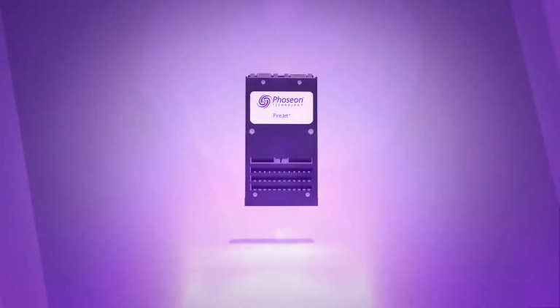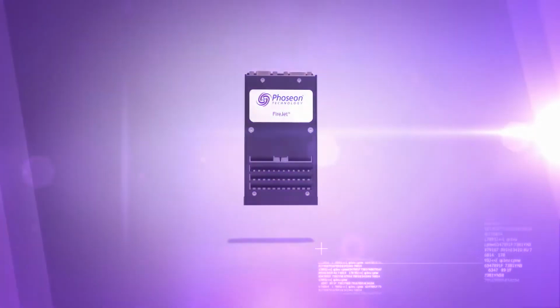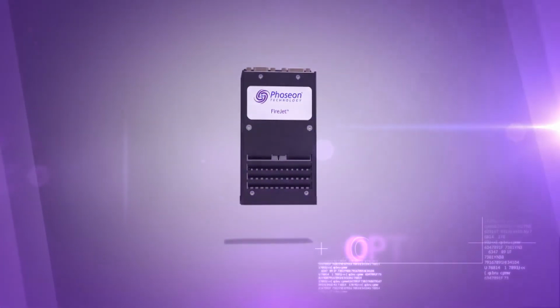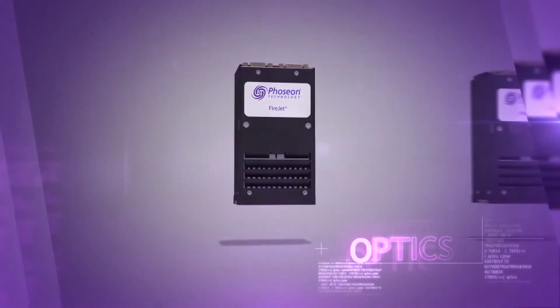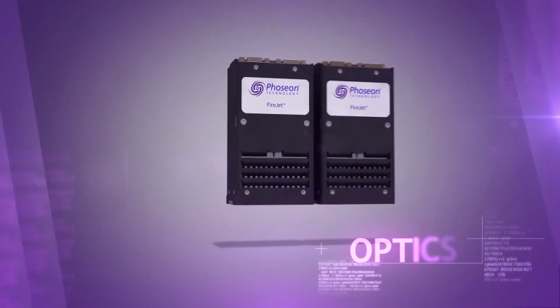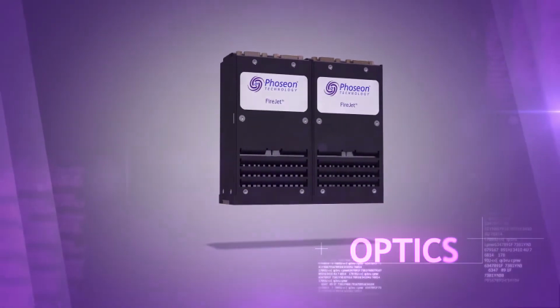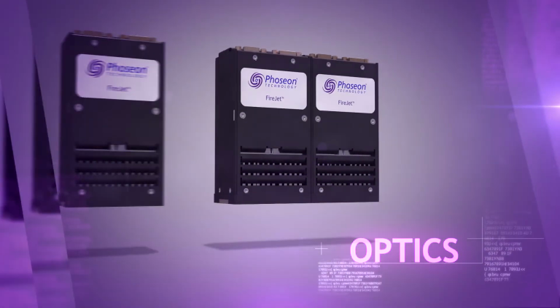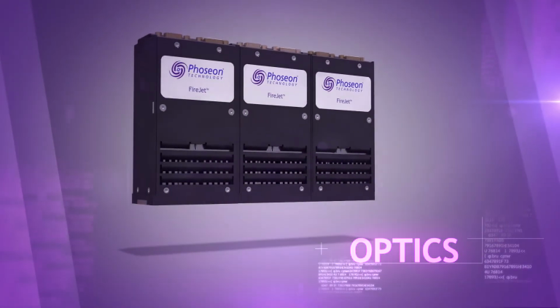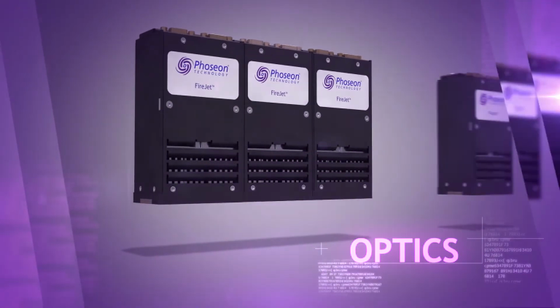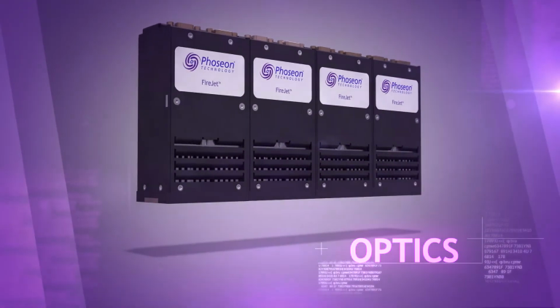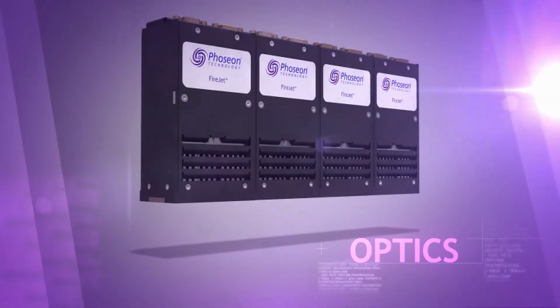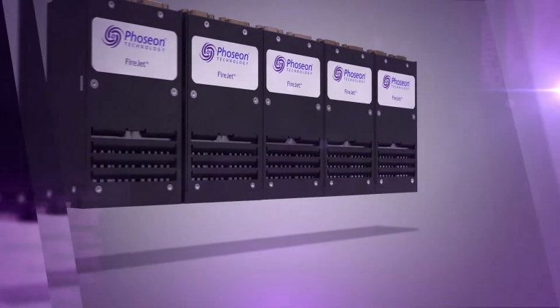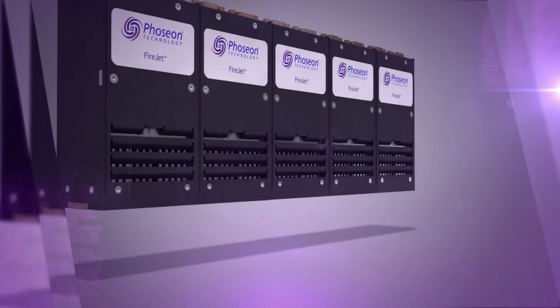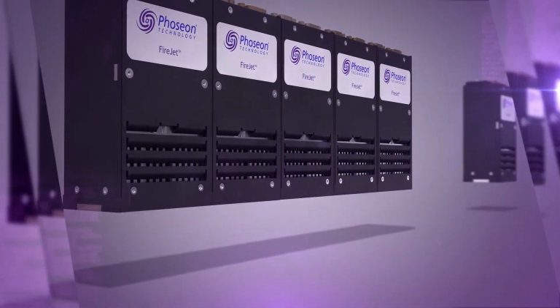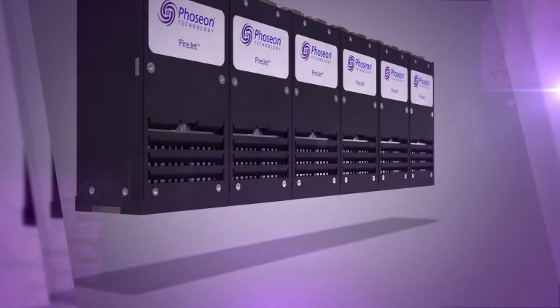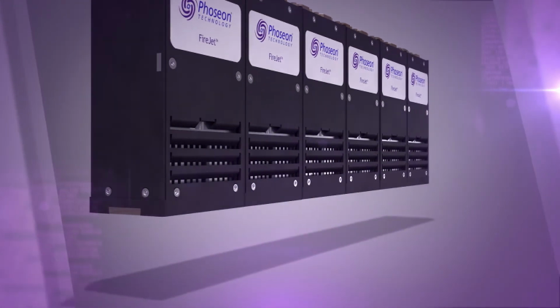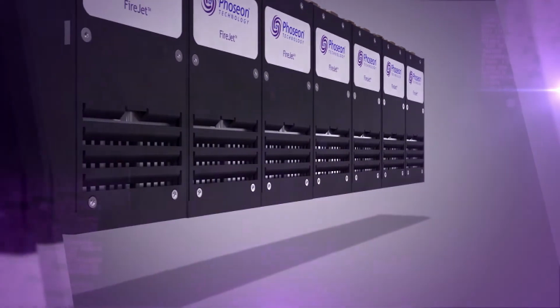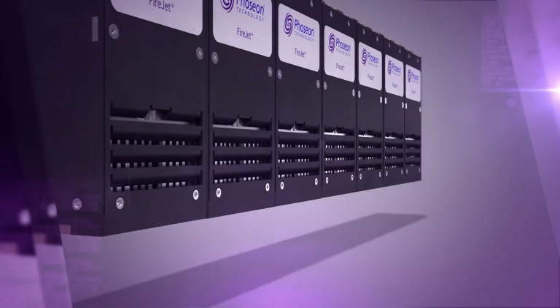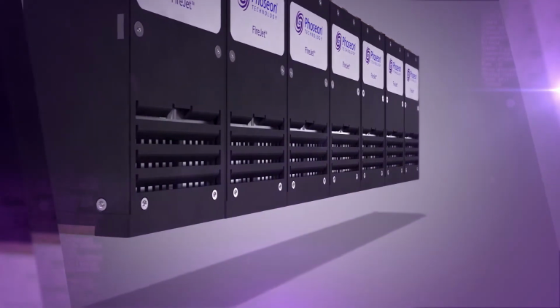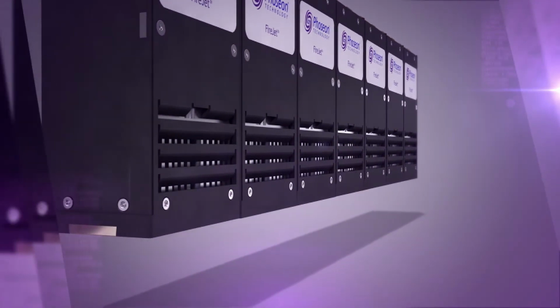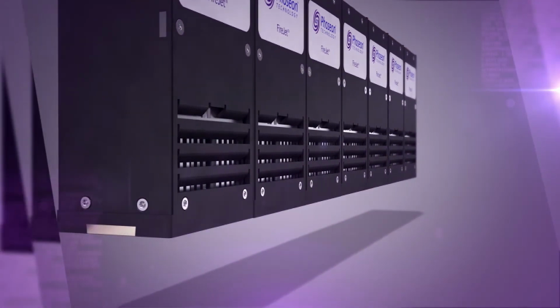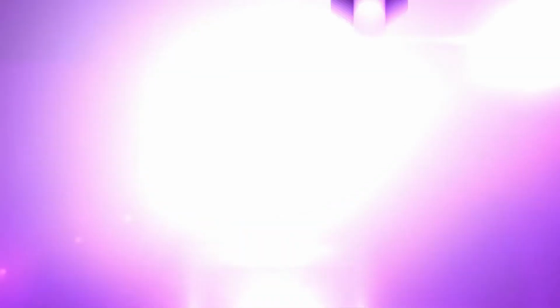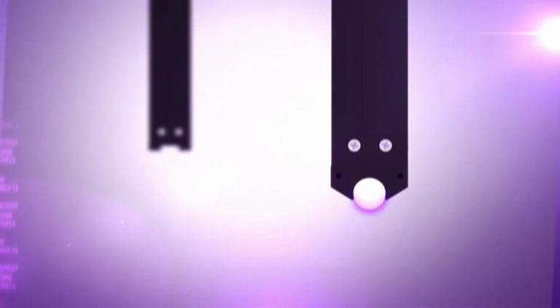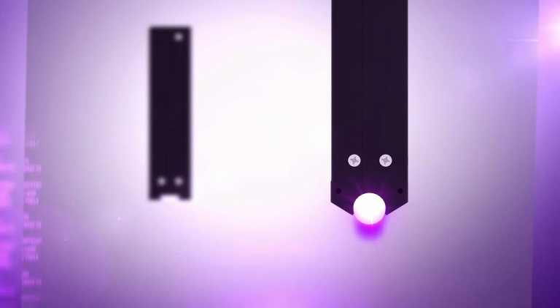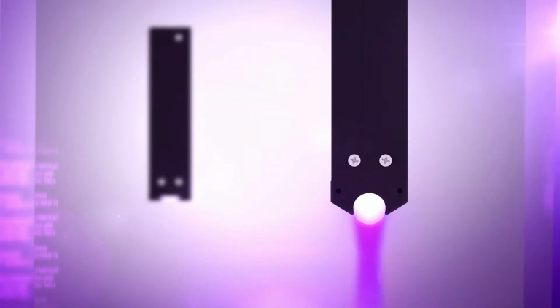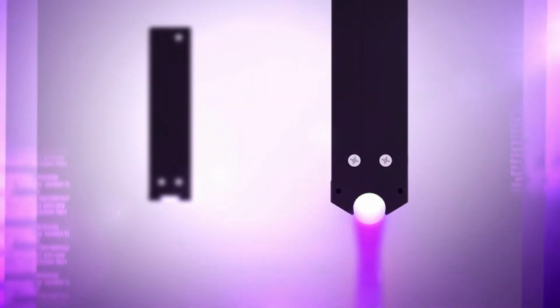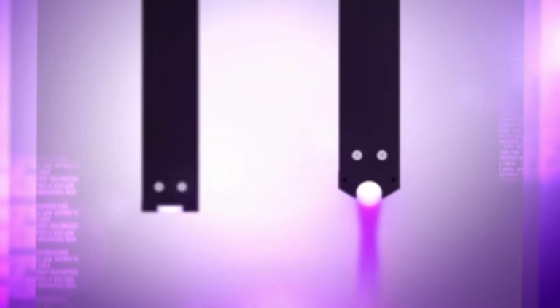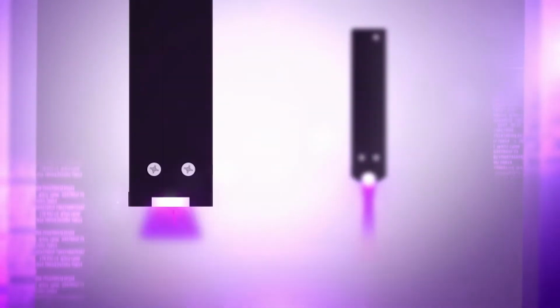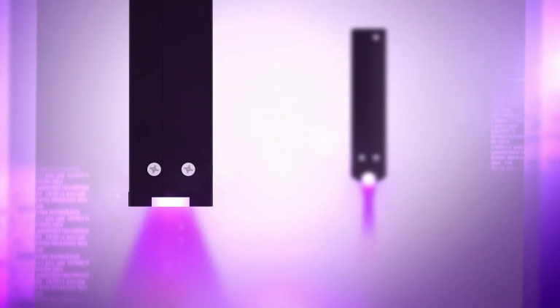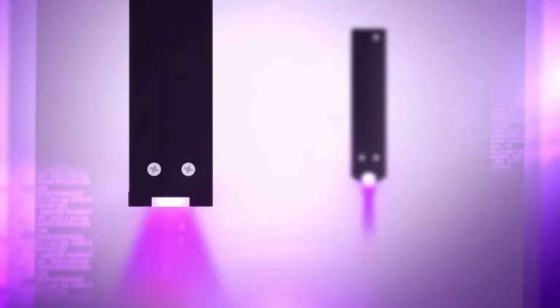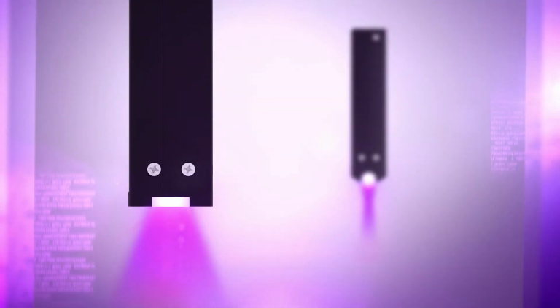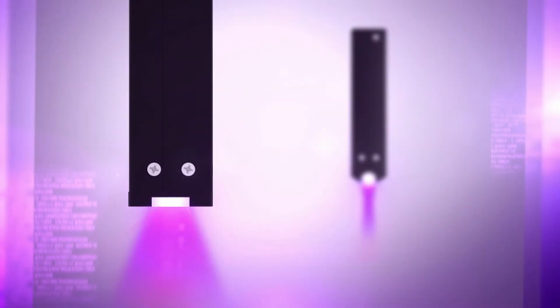In the field of optics, we offer scalable products with contiguous light output. This provides curing widths from 75 millimeters to beyond 2 meters. We also offer proprietary optical solutions for customers with special requirements.